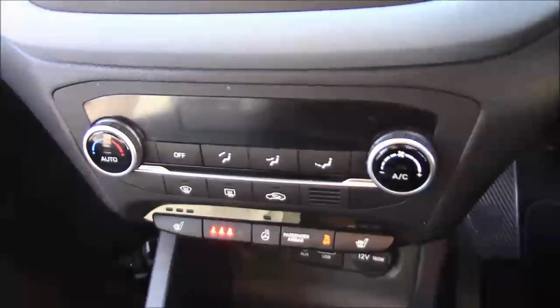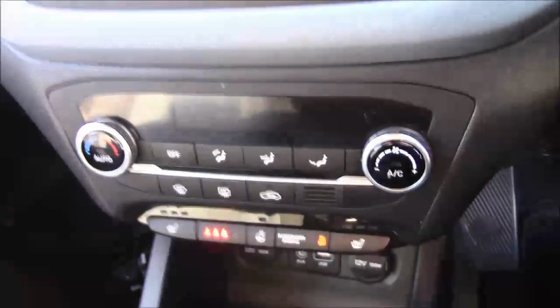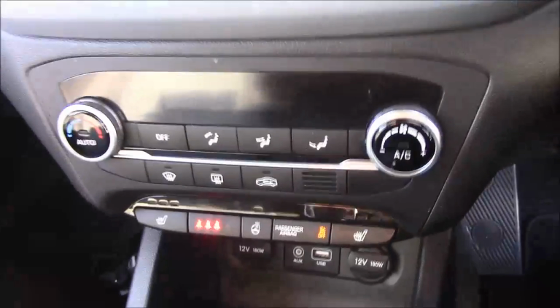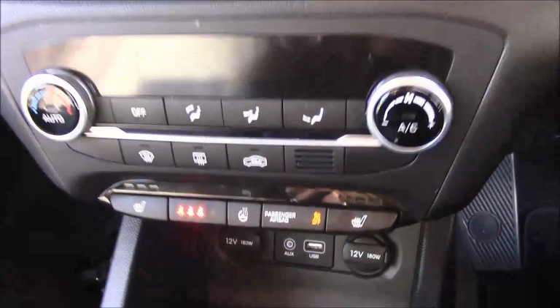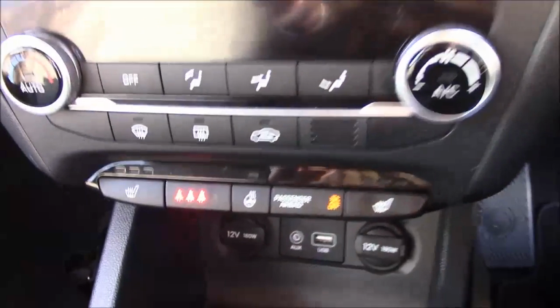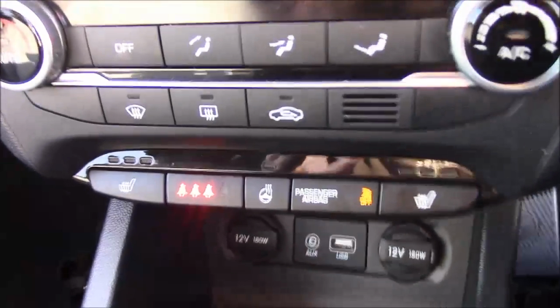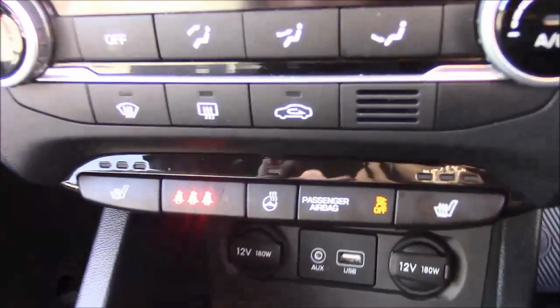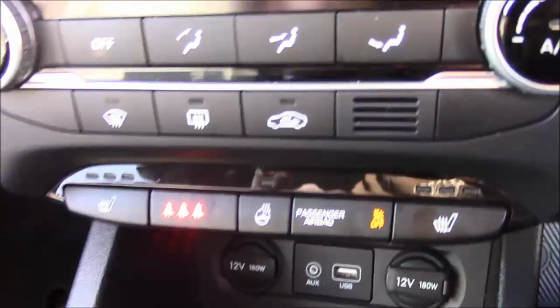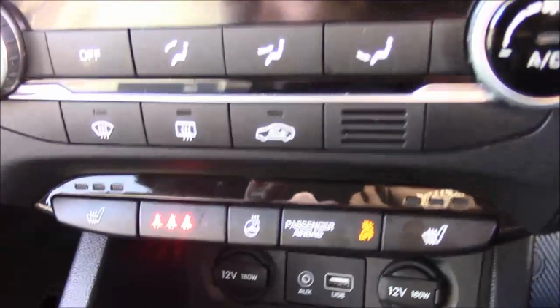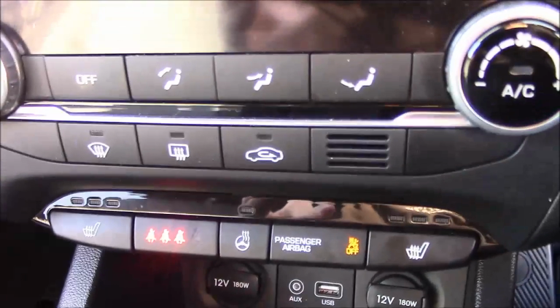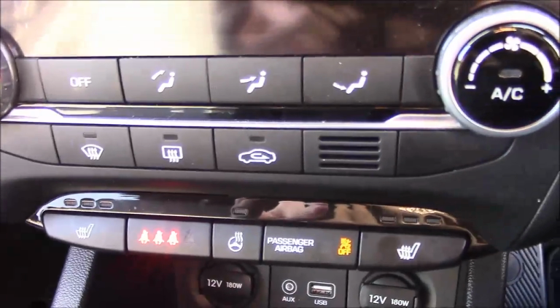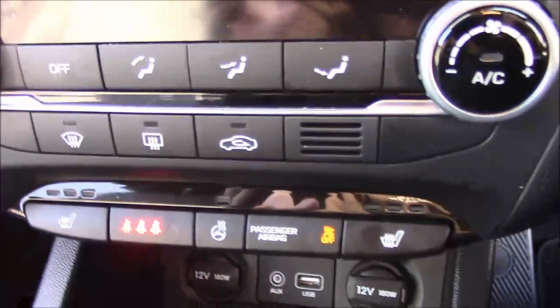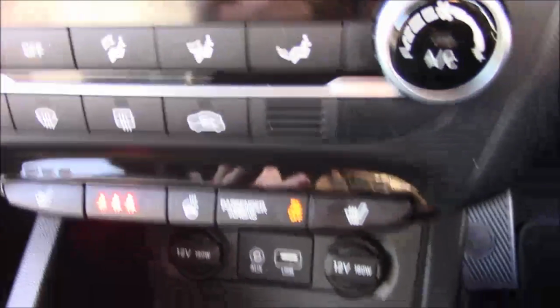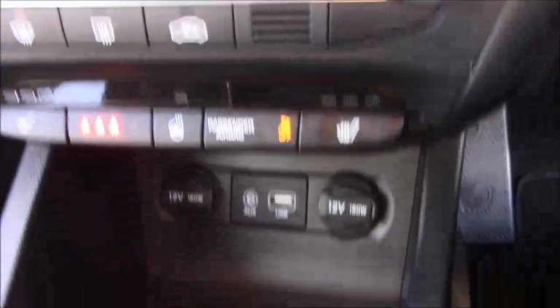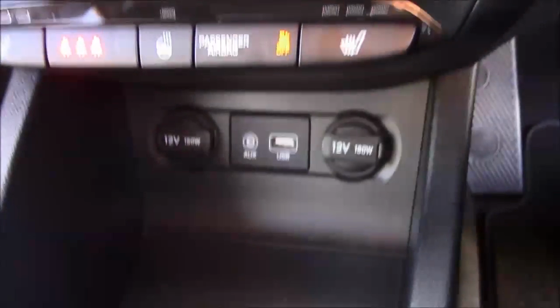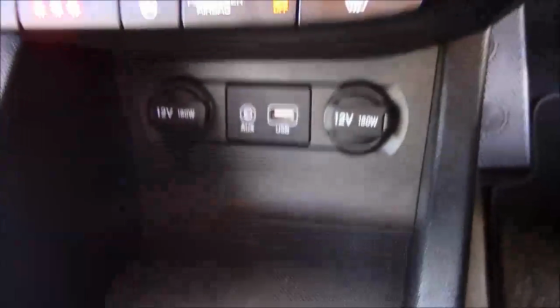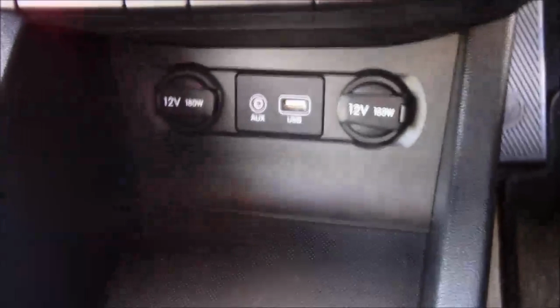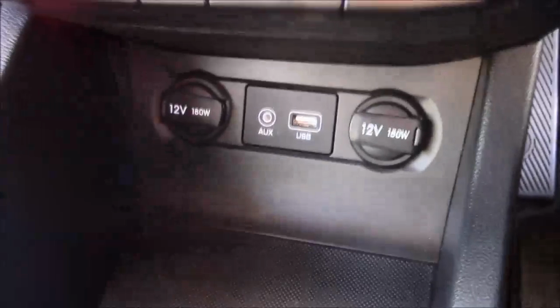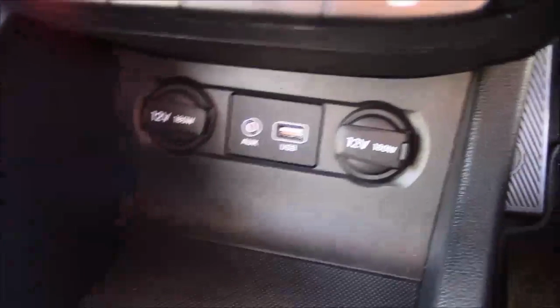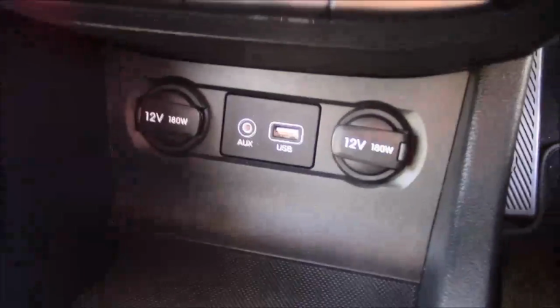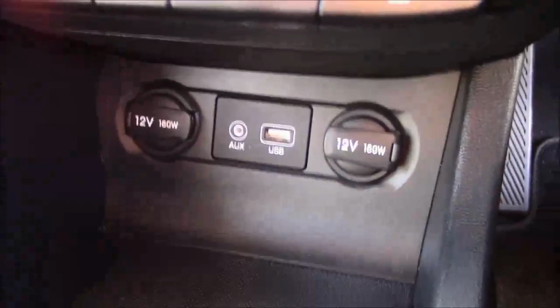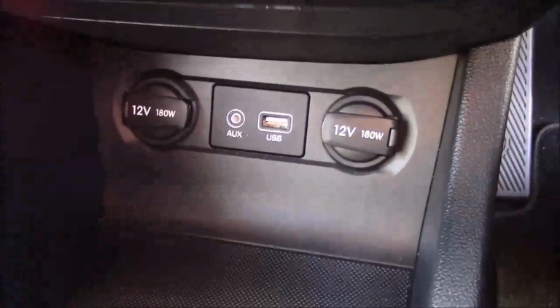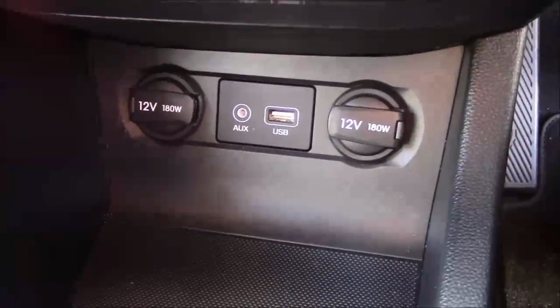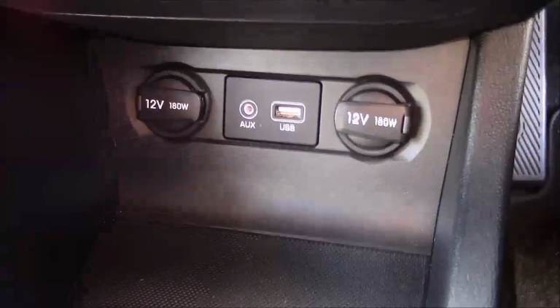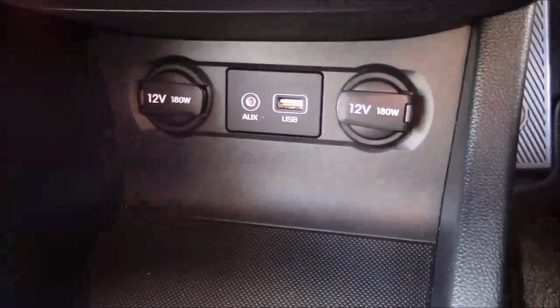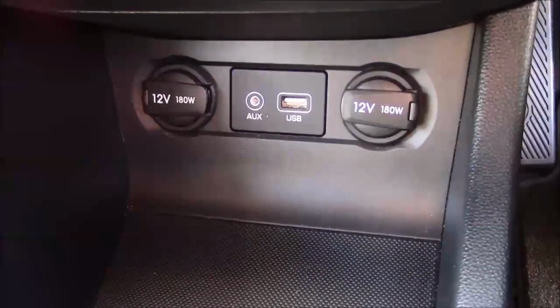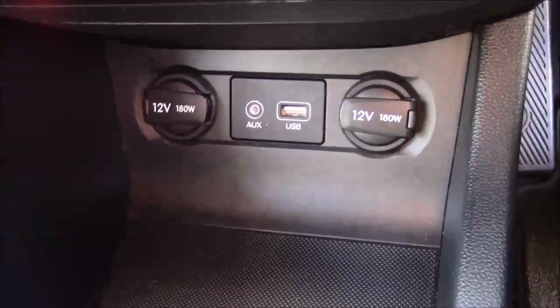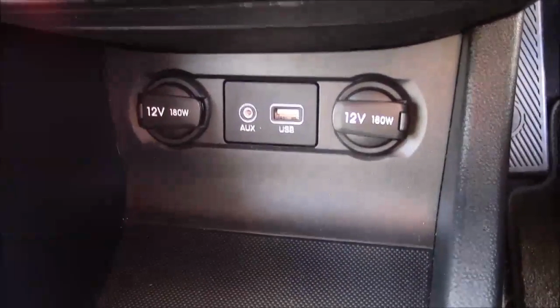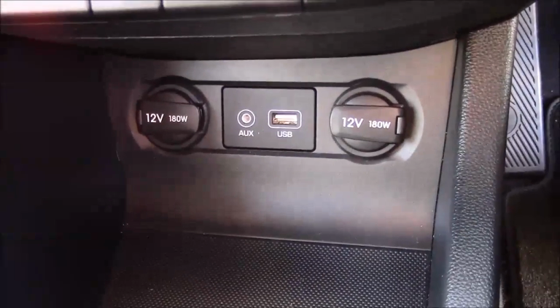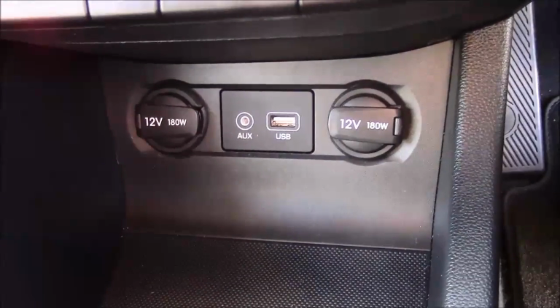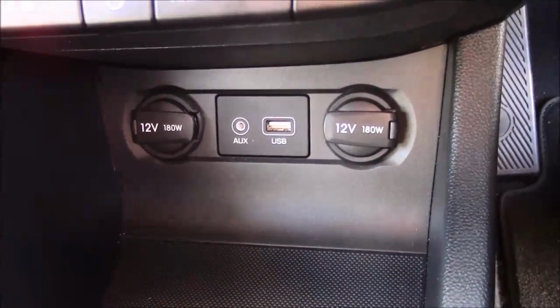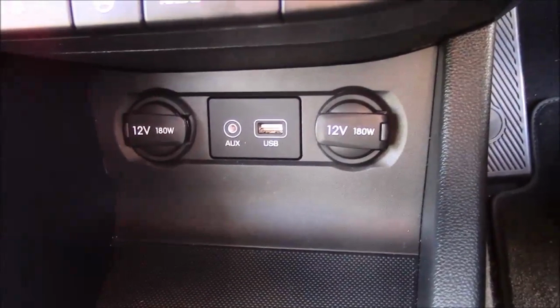Just by that, you have your two front heated seat options, along with your heated steering wheel. And just by that again, you'll have your various power outlets, such as your auxiliary port, a USB port, and two 12-volt power sockets for all your various gadgets.